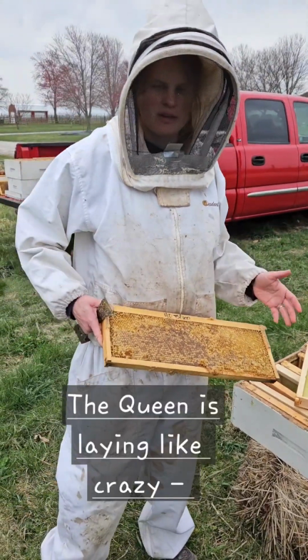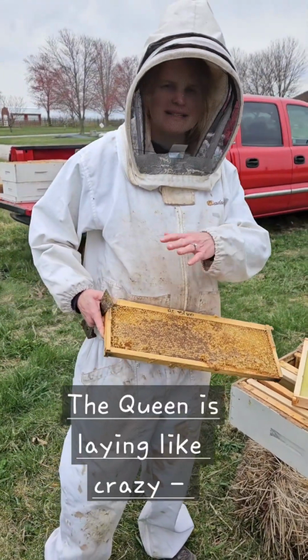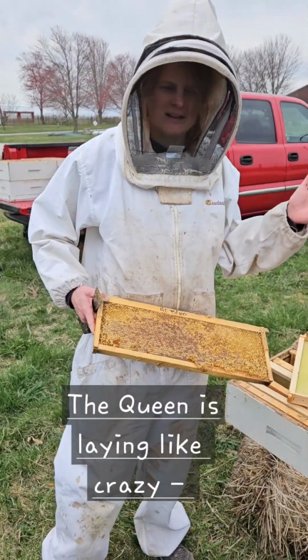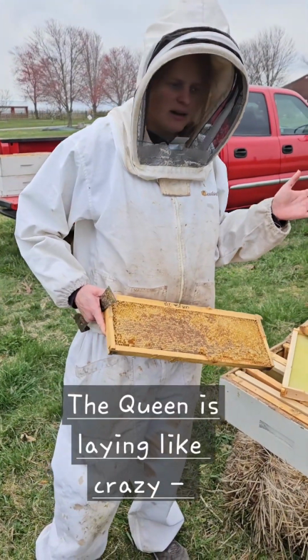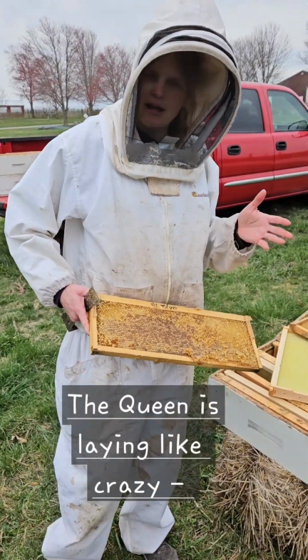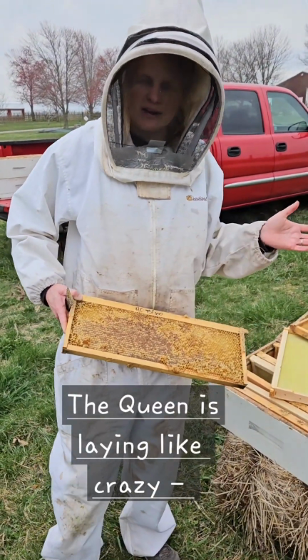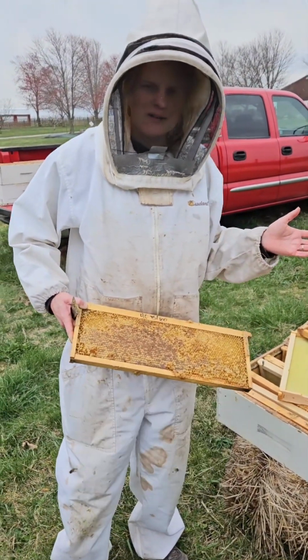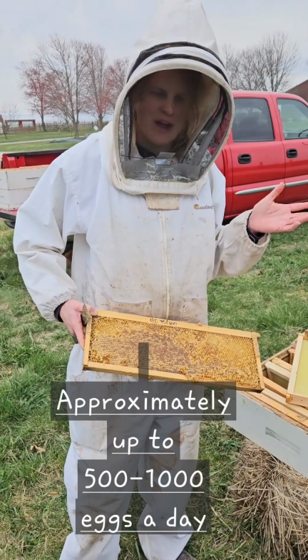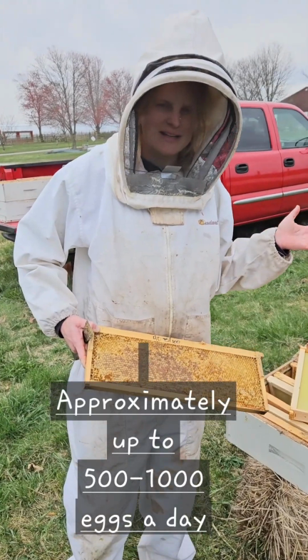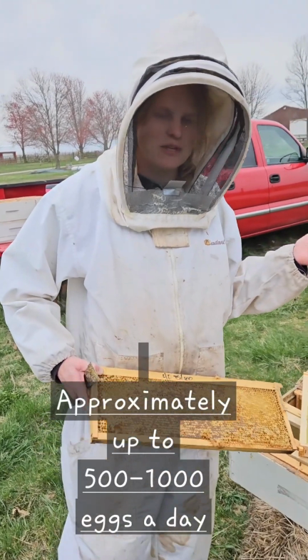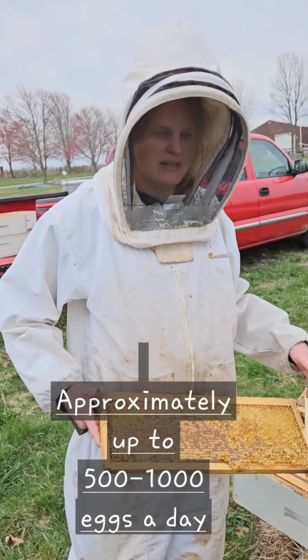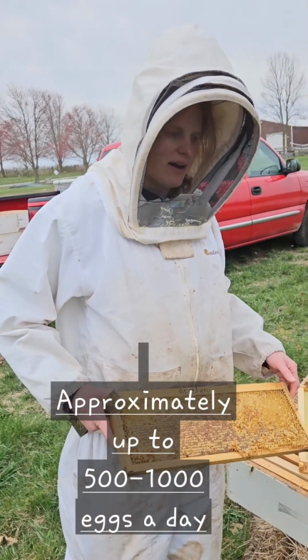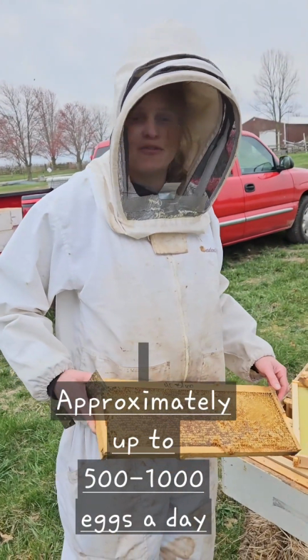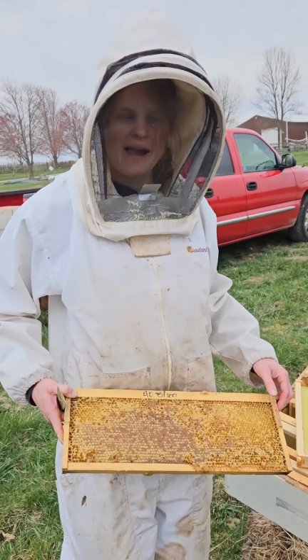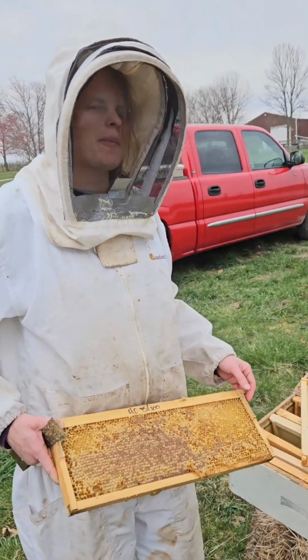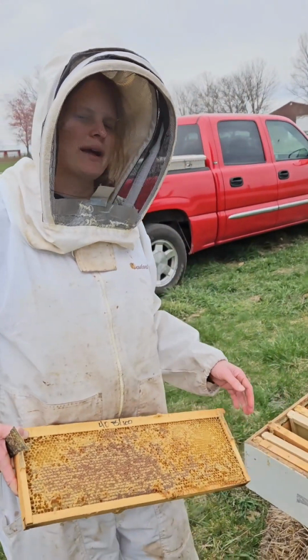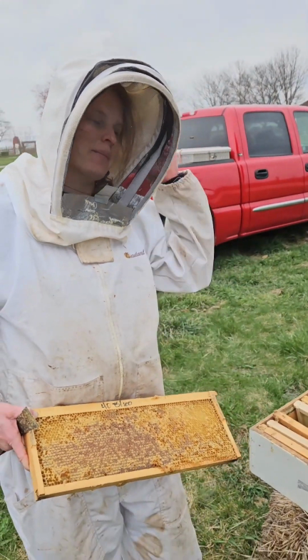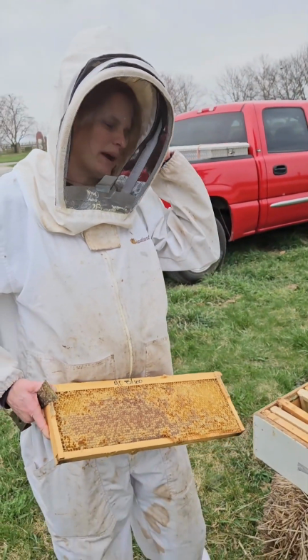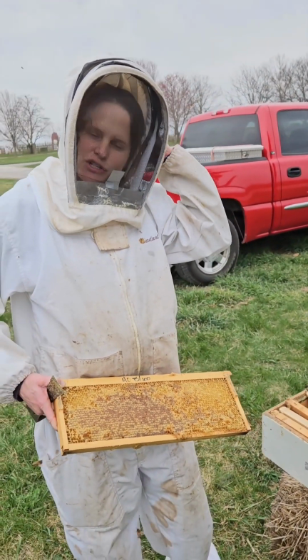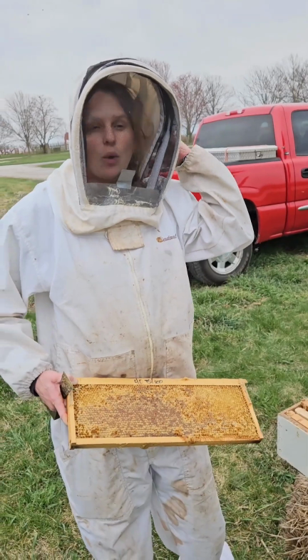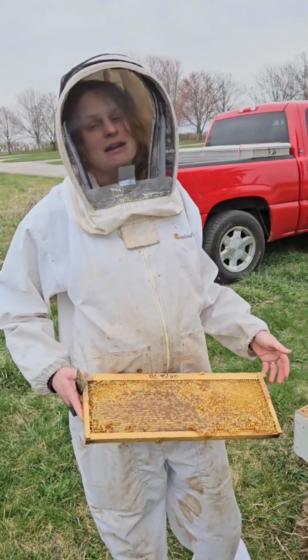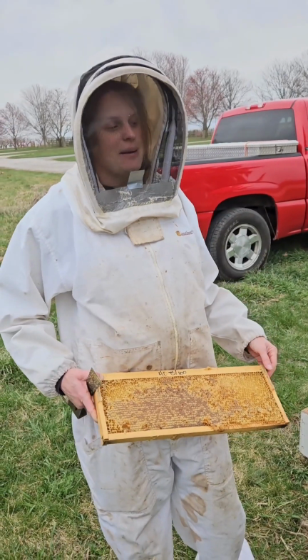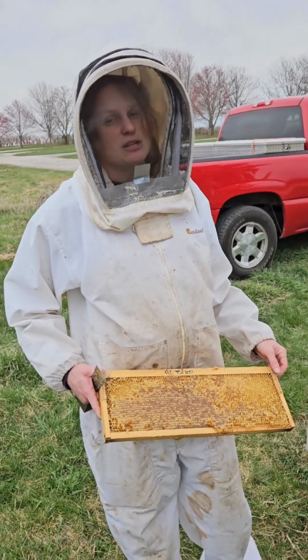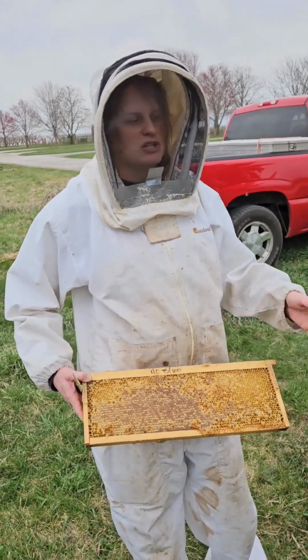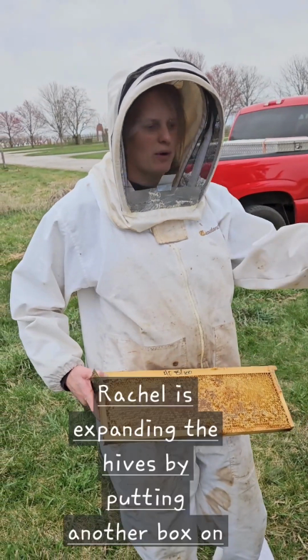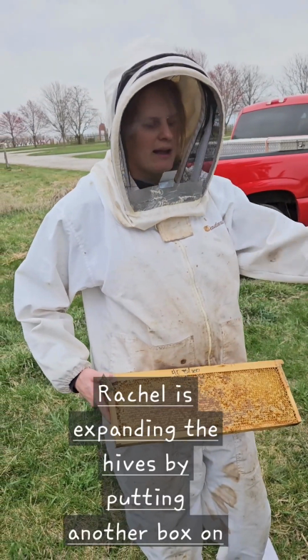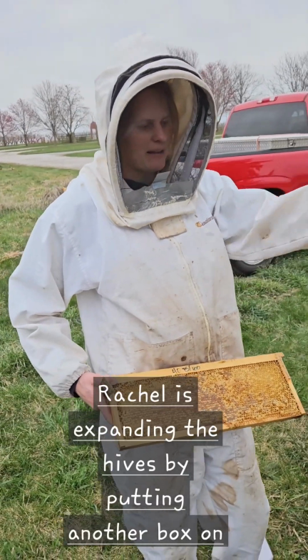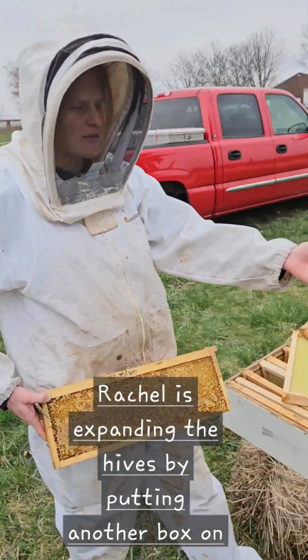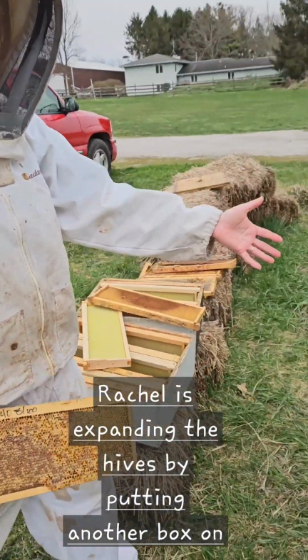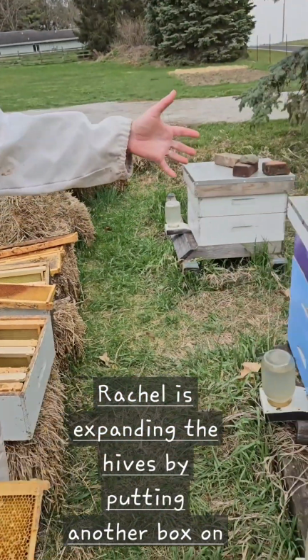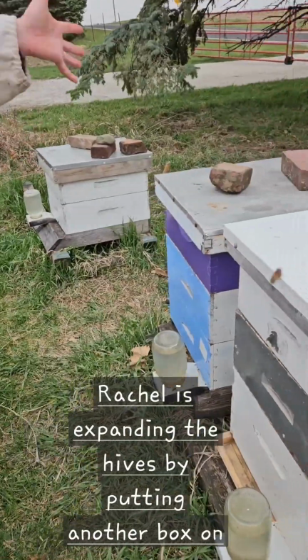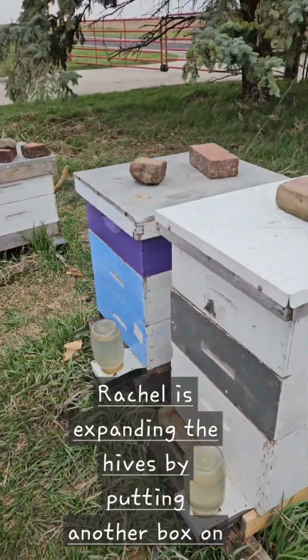The queen is laying like crazy, up to 1,000 eggs every day. Probably not quite laying that much but she's going to be to that point soon, which is why we're expanding the hives by putting another box on.